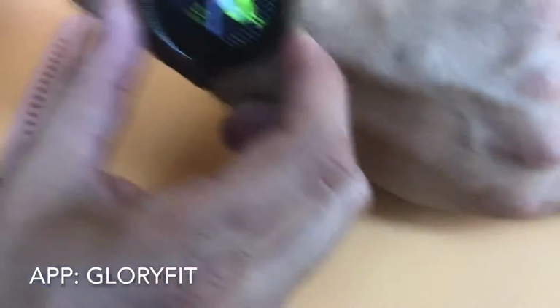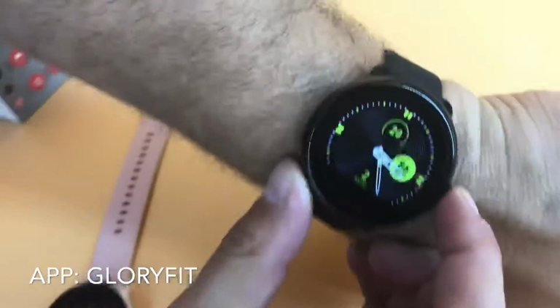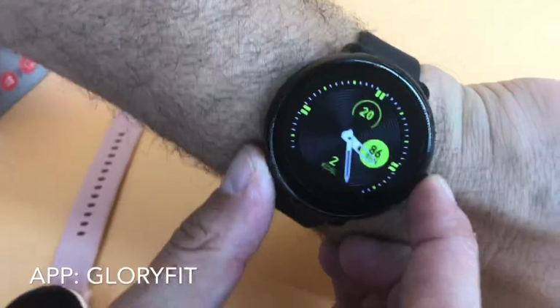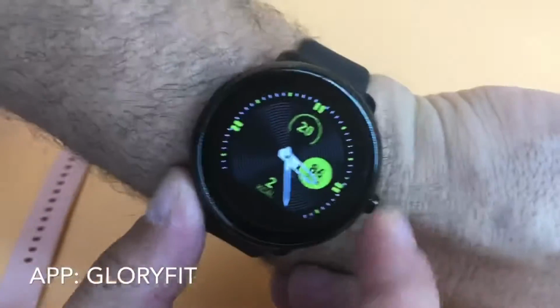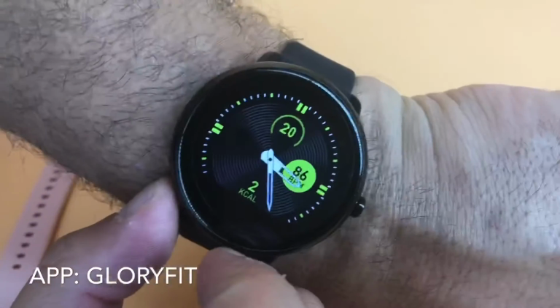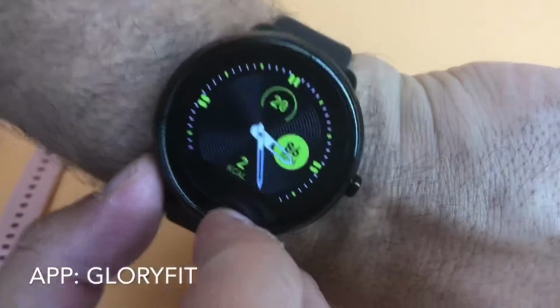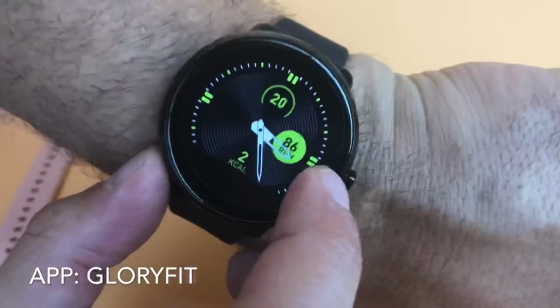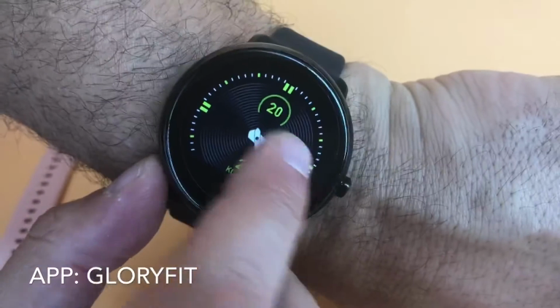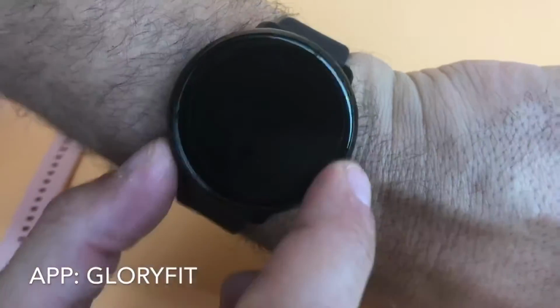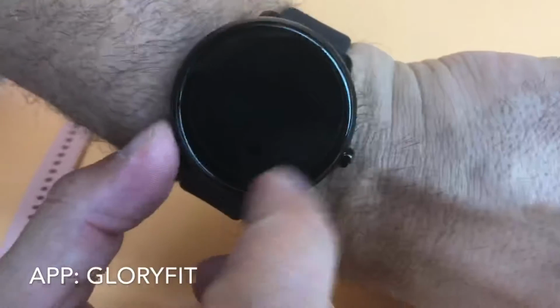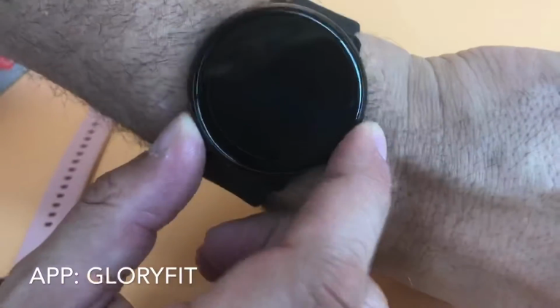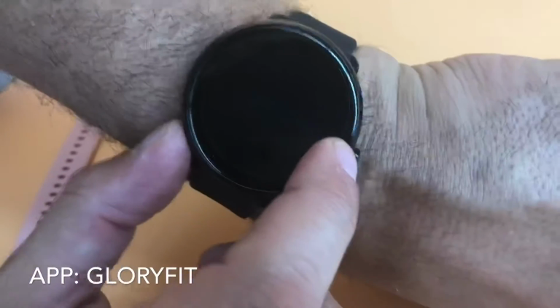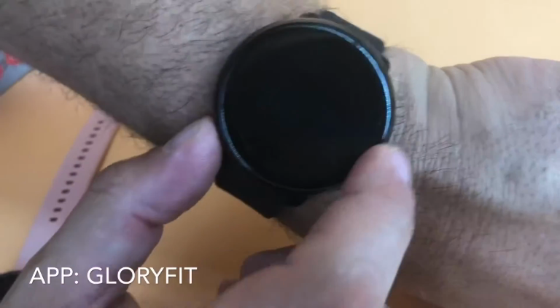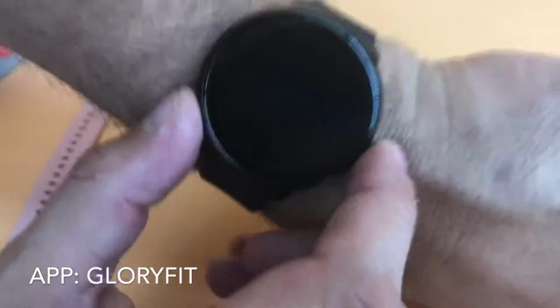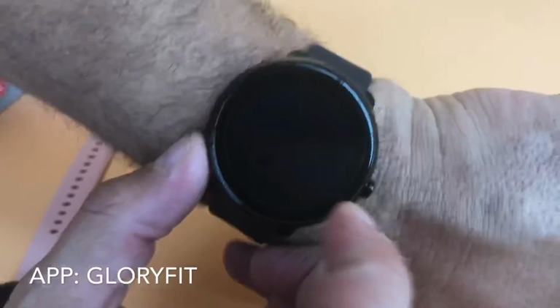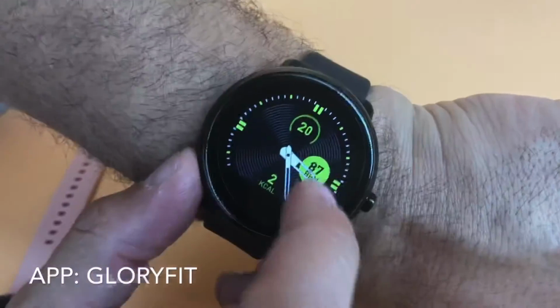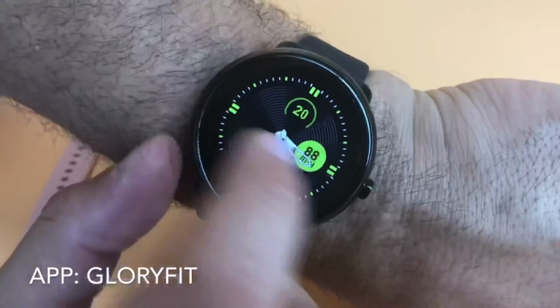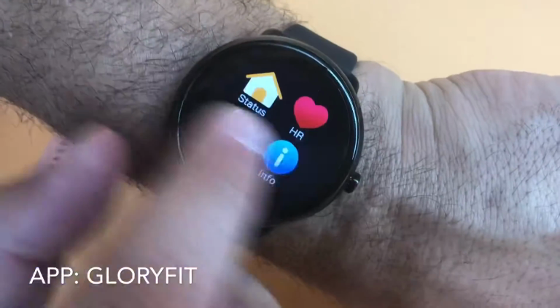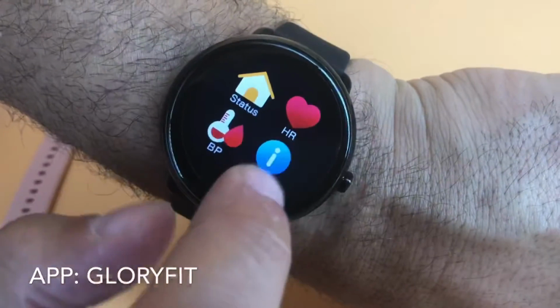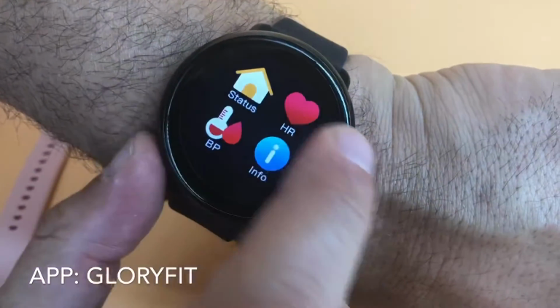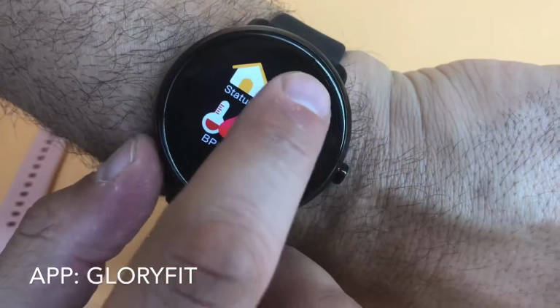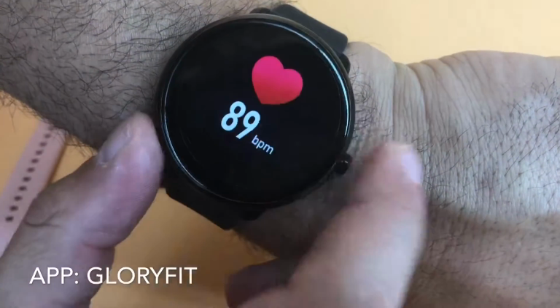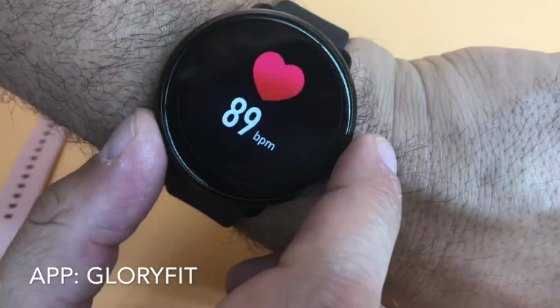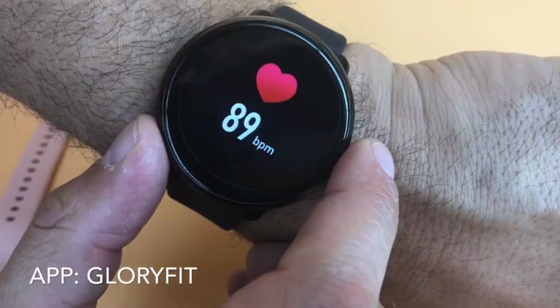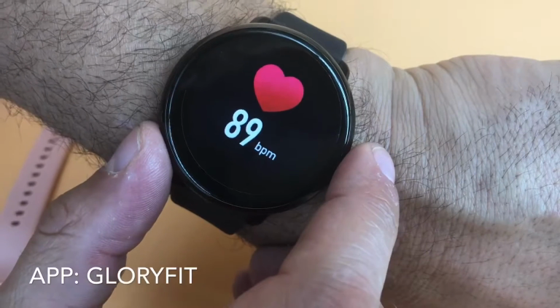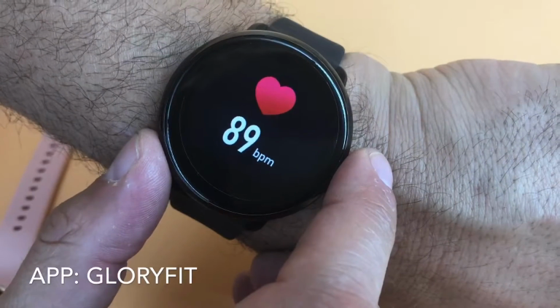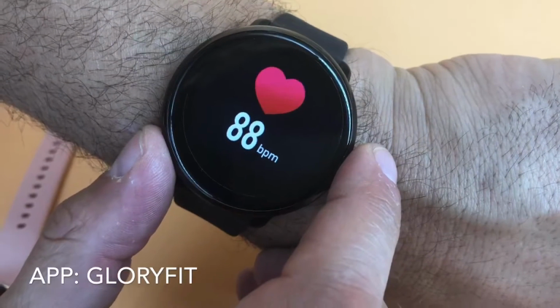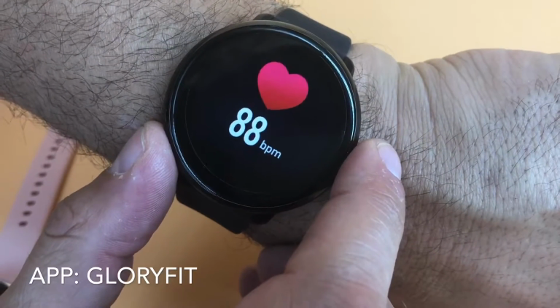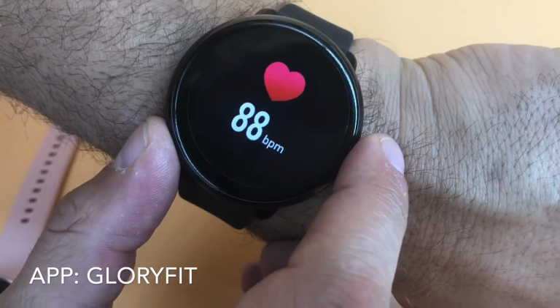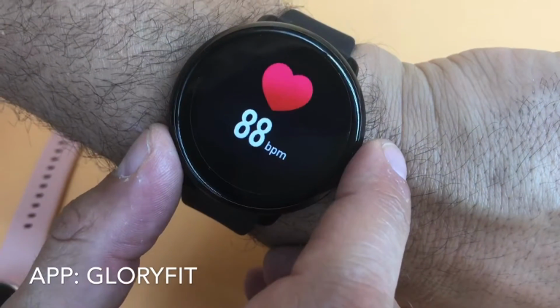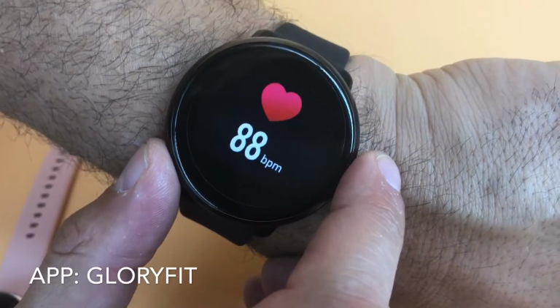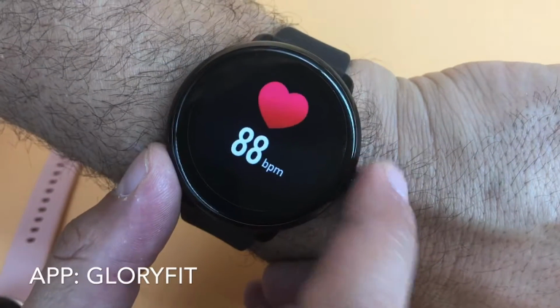I'm wearing one of the watches now, so you can see there are additional functions. We just swipe to the side to get to those. There's a heart rate monitor — you can see my heart's beating at 88 bits per minute.